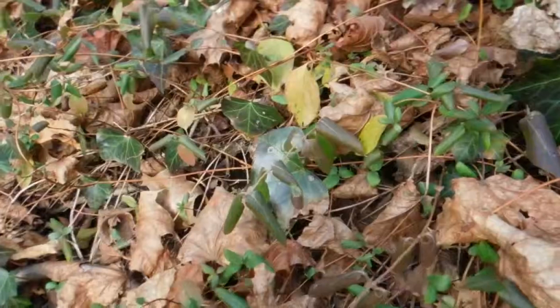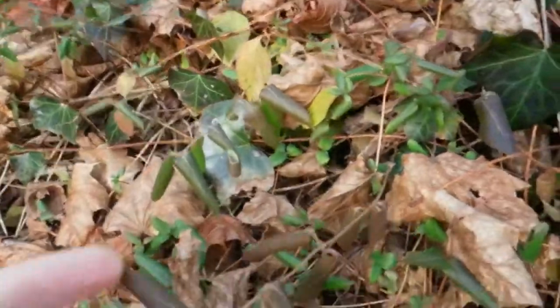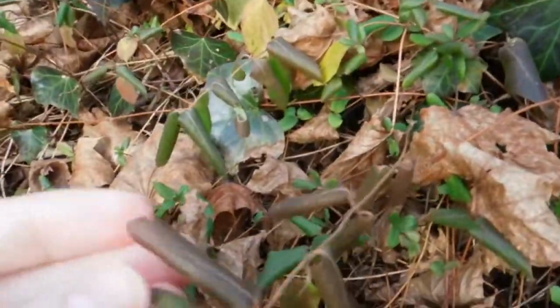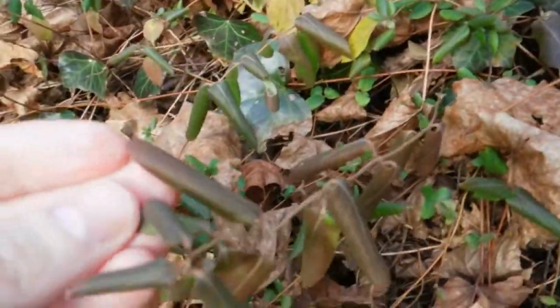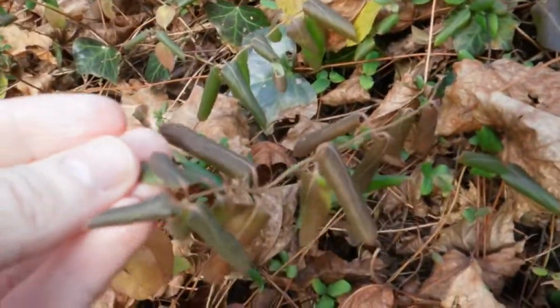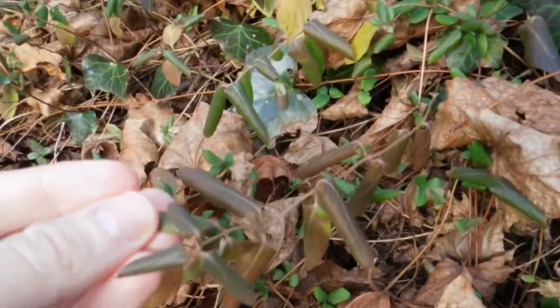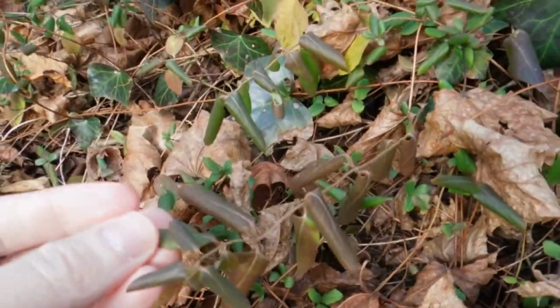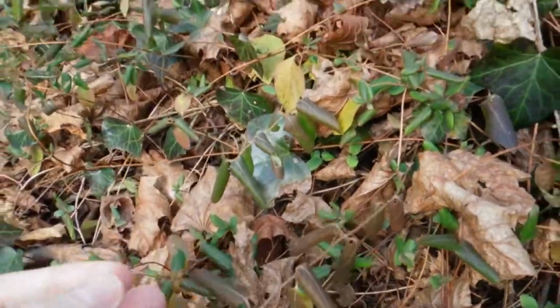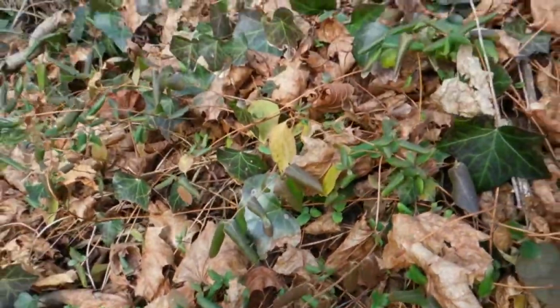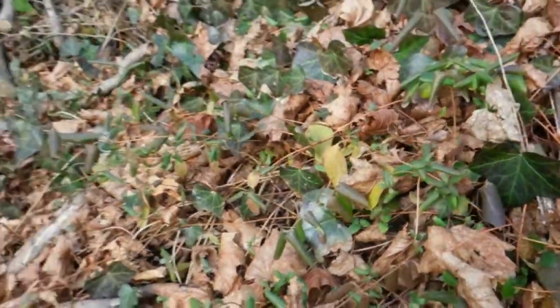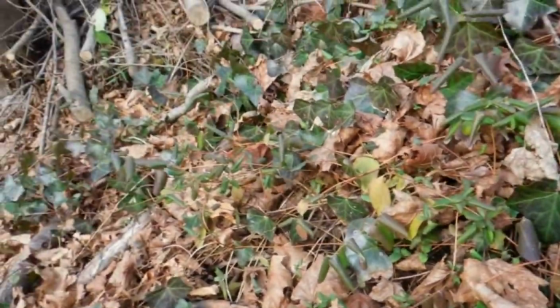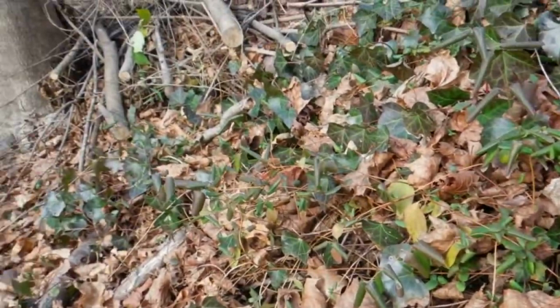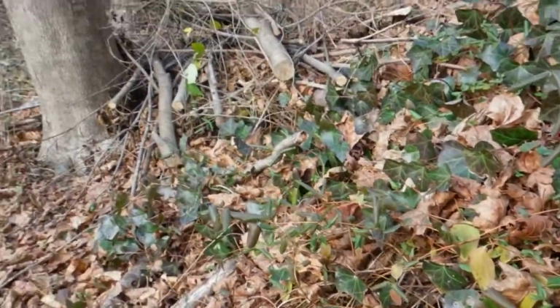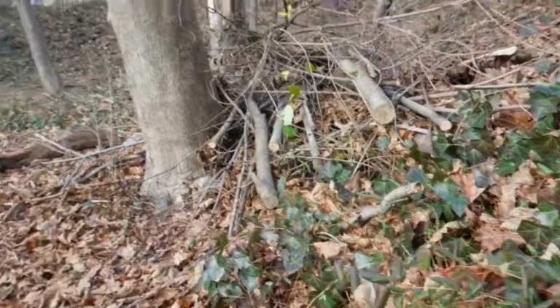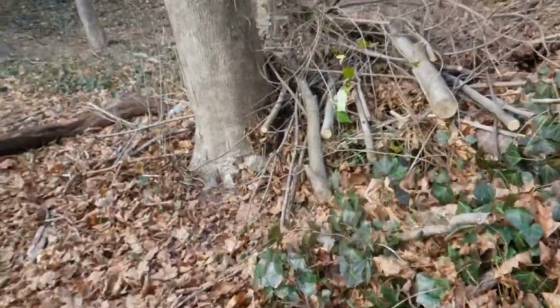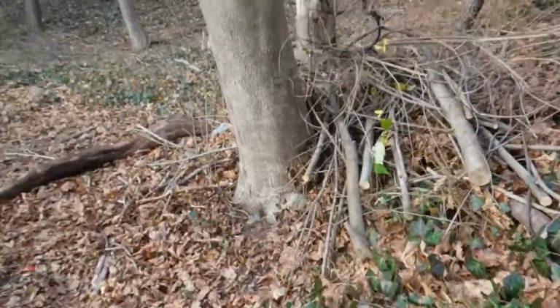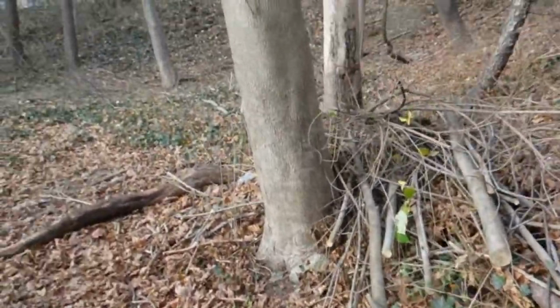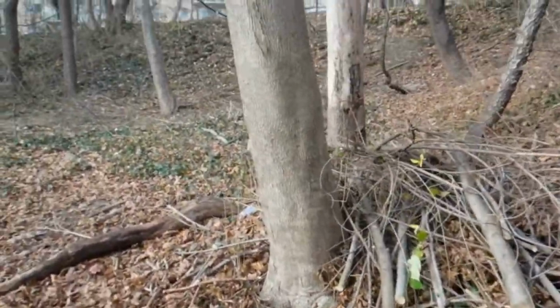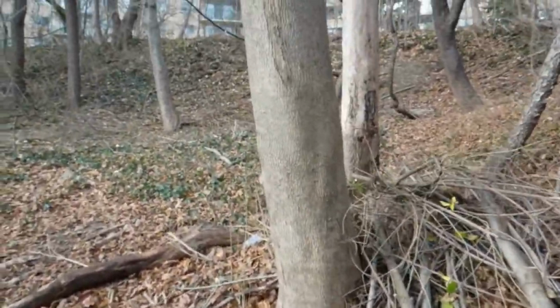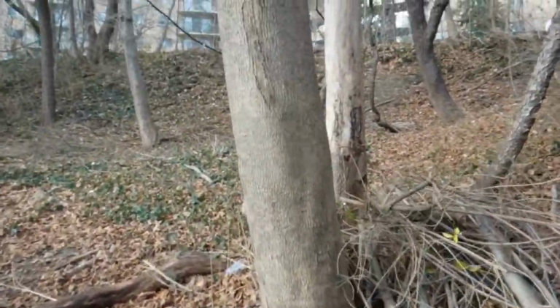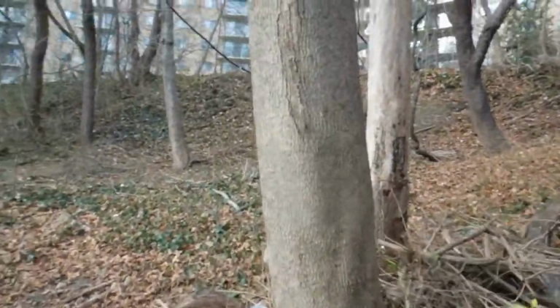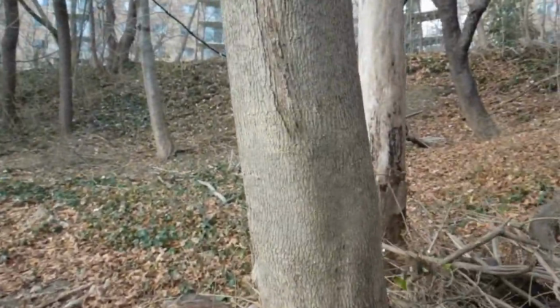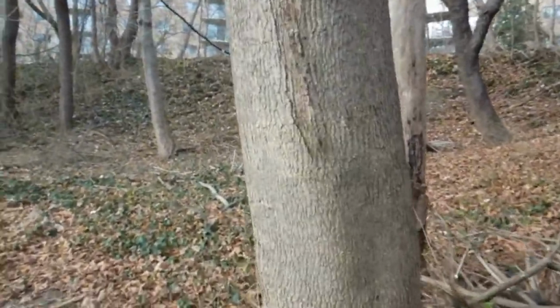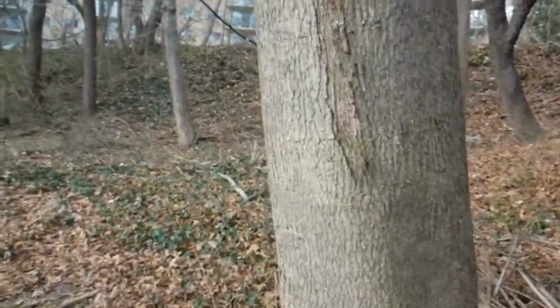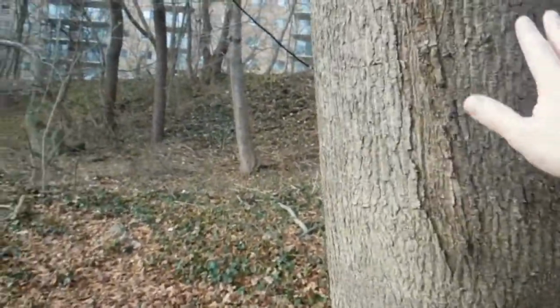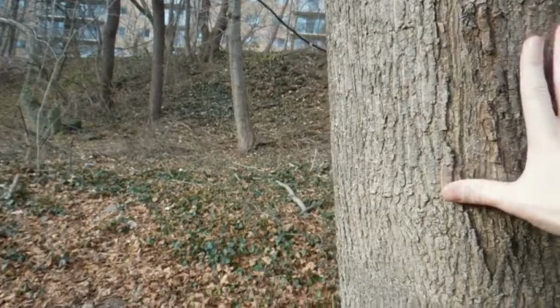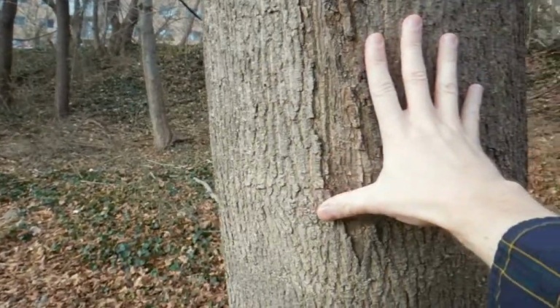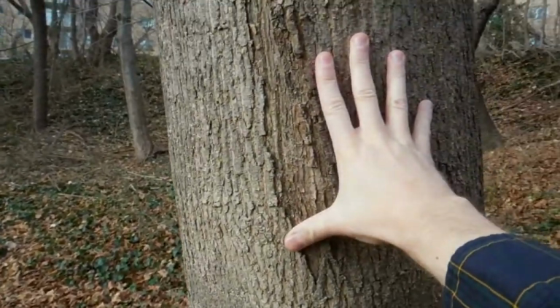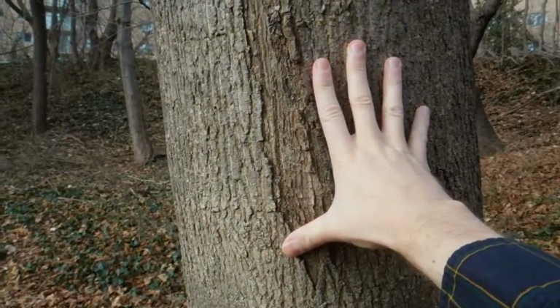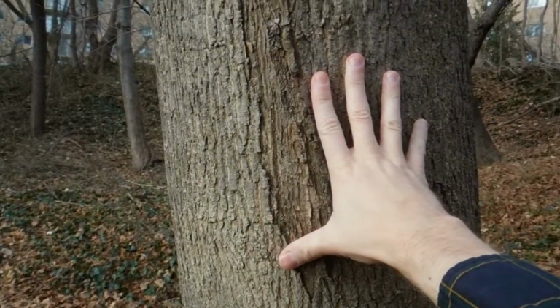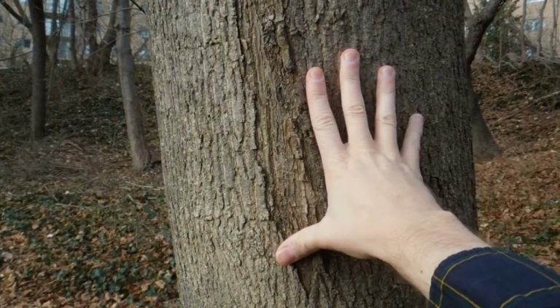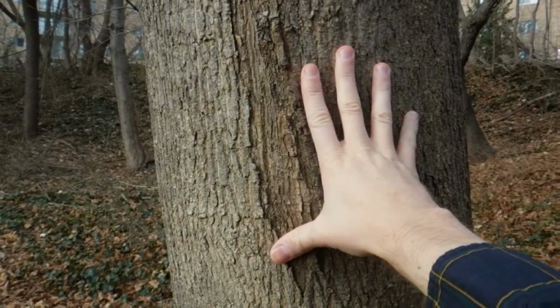This plant here is Japanese honeysuckle. Neither of these plants are native to the region. What about this tree? There are many of these trees. This tree is actually a Norway maple.